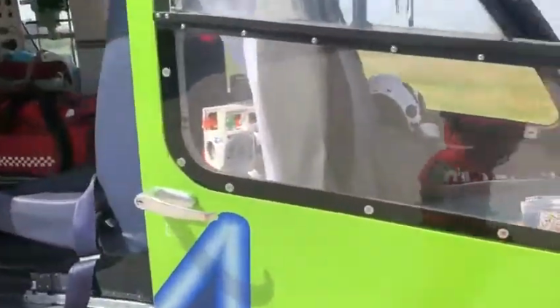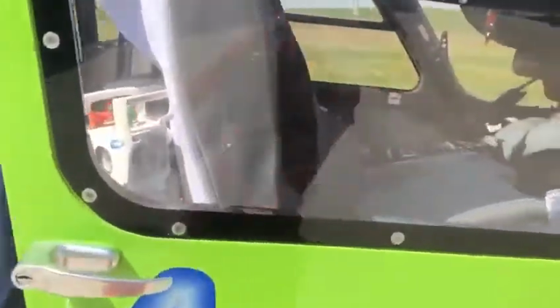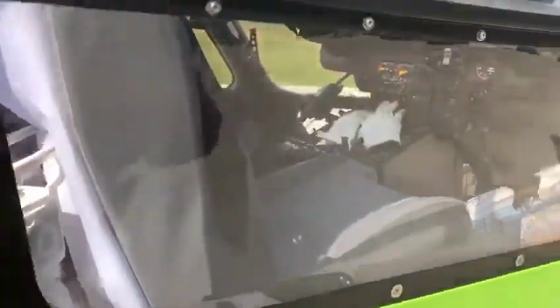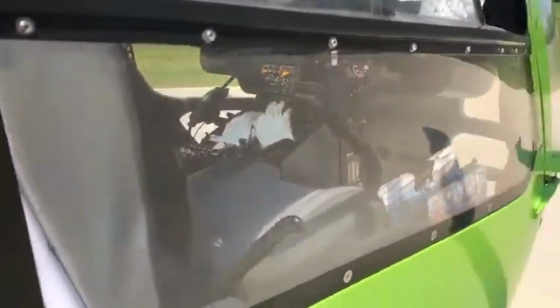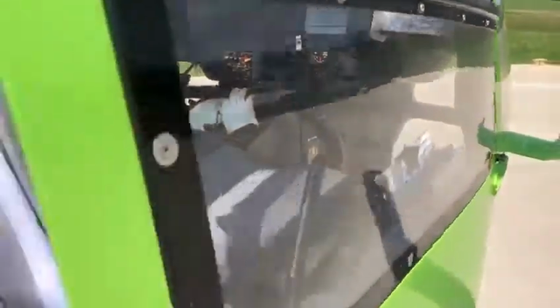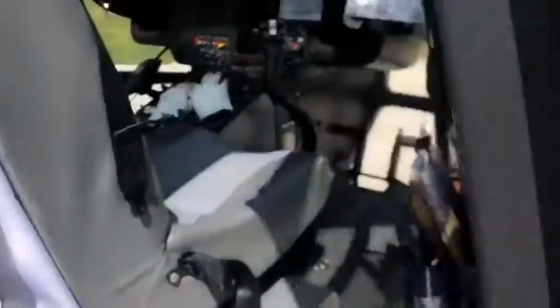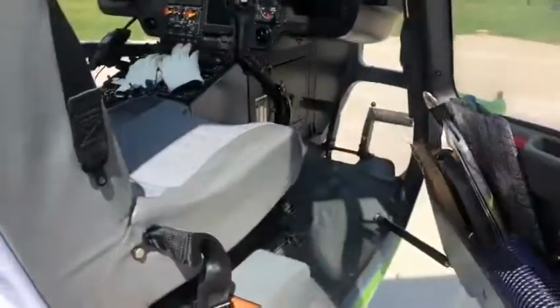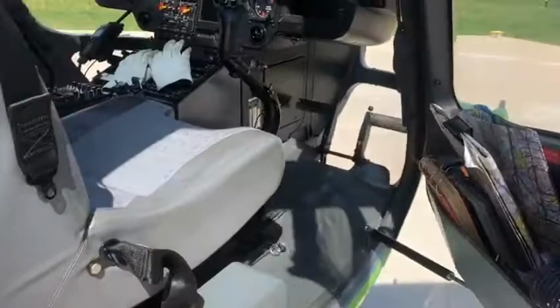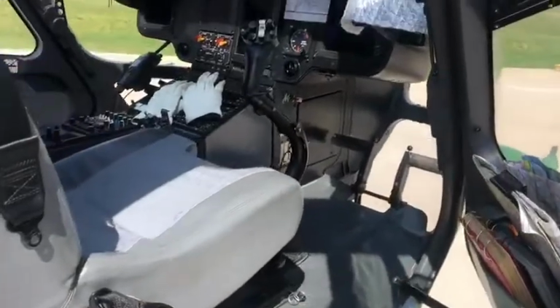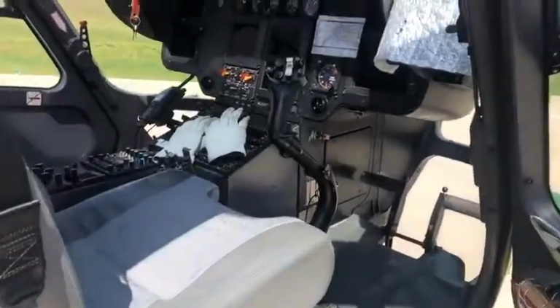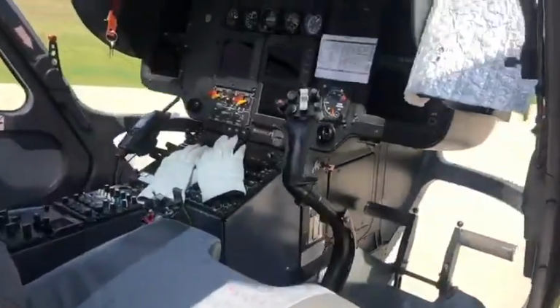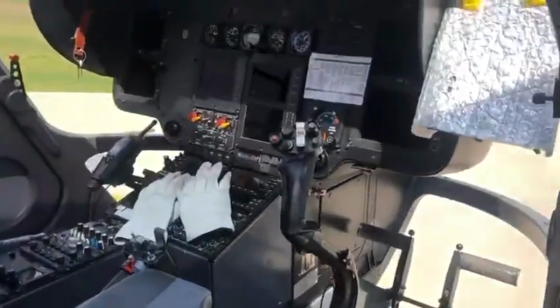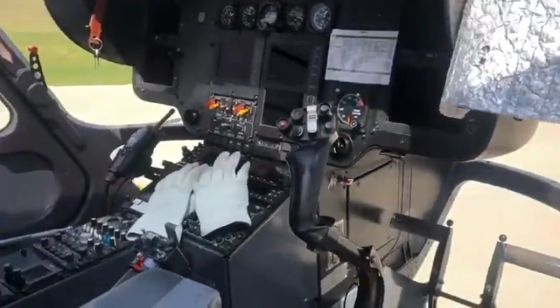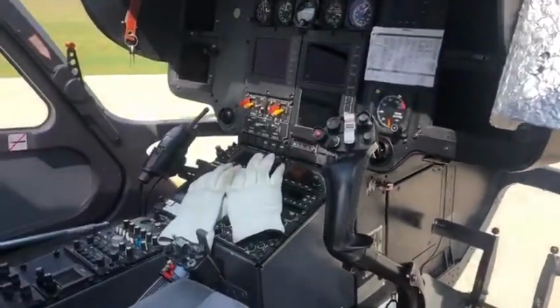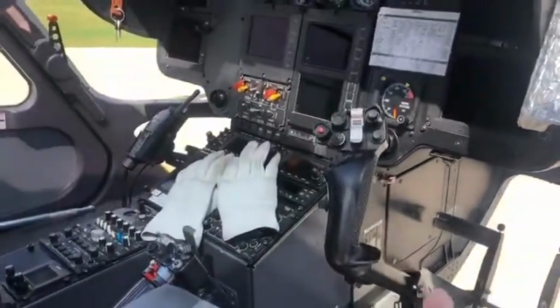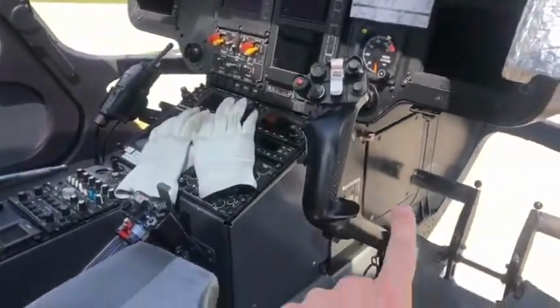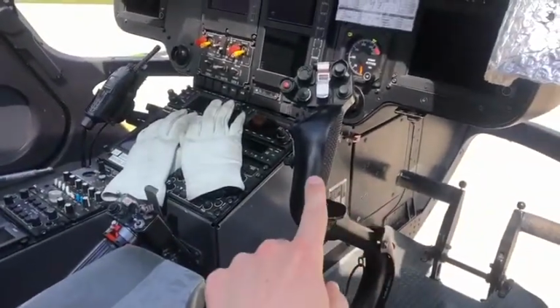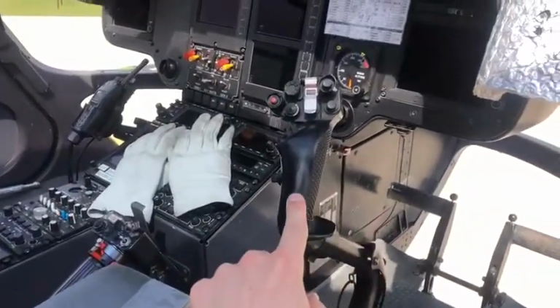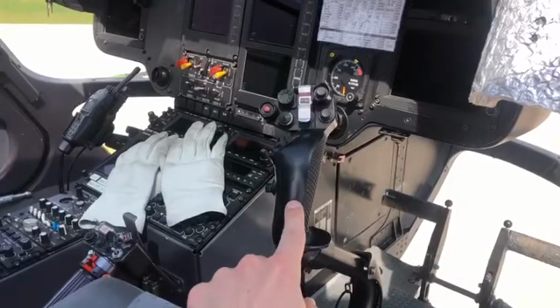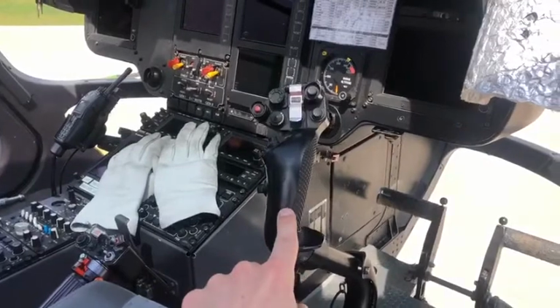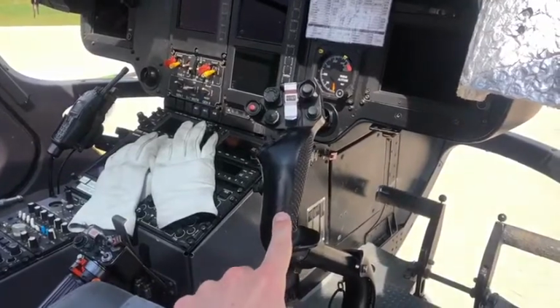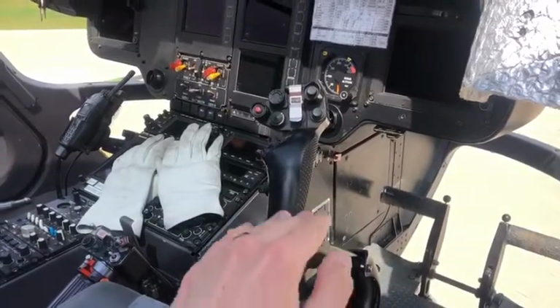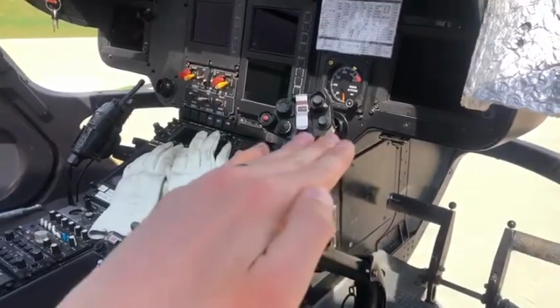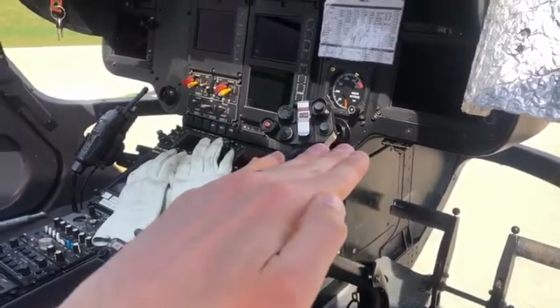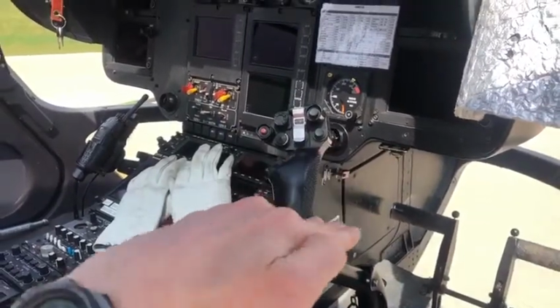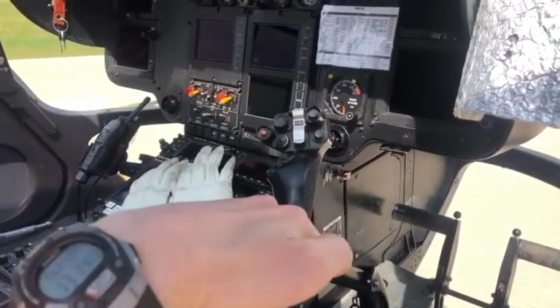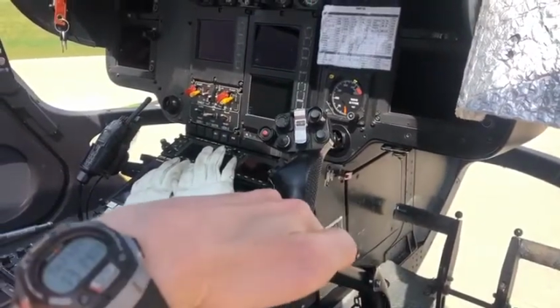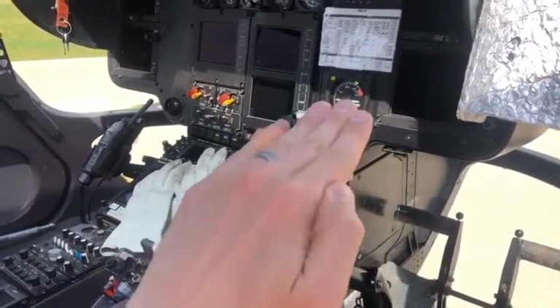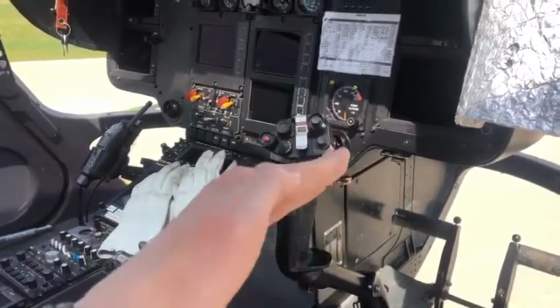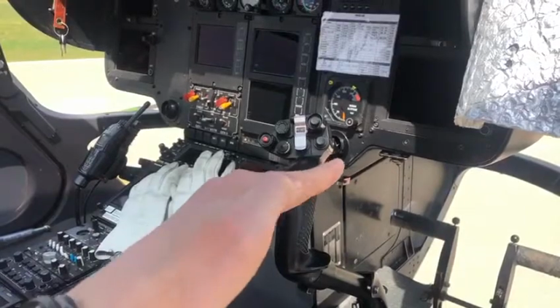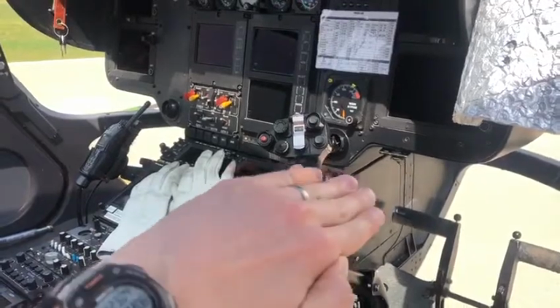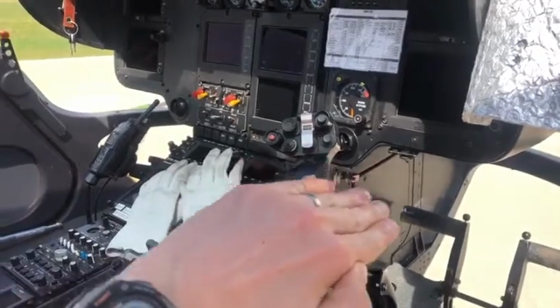So this is where the pilot sits in the front right. This here is called a cyclic which, if you imagine in 3D, makes the helicopter tilt forwards and backwards, tilts left and tilts right.